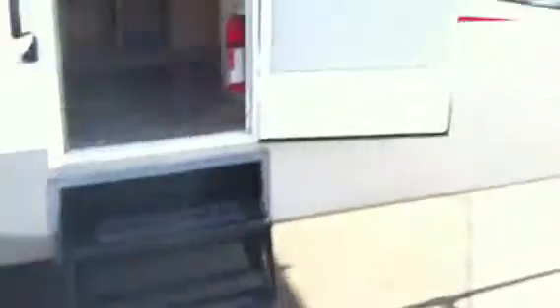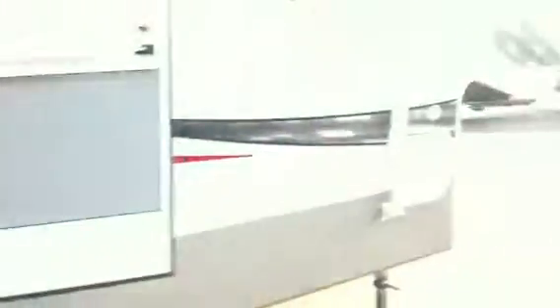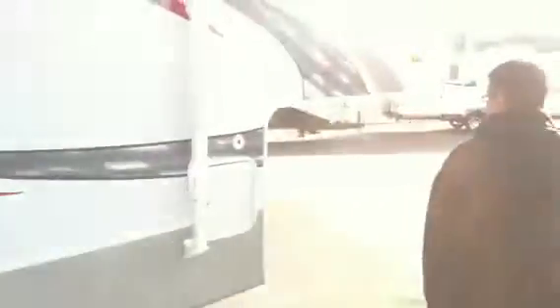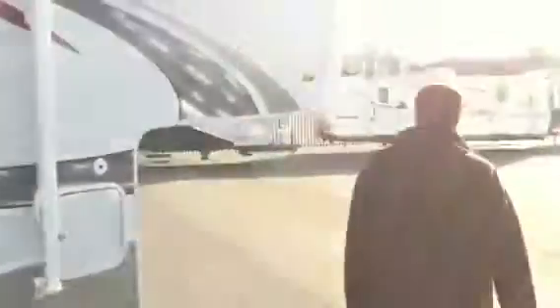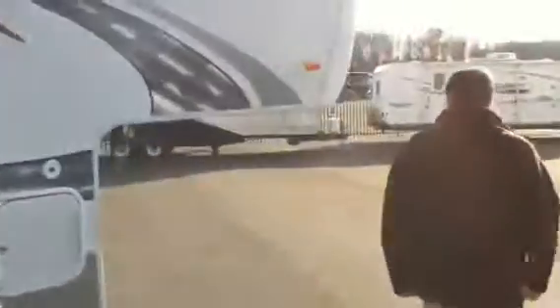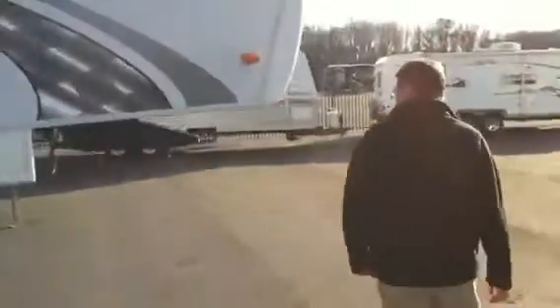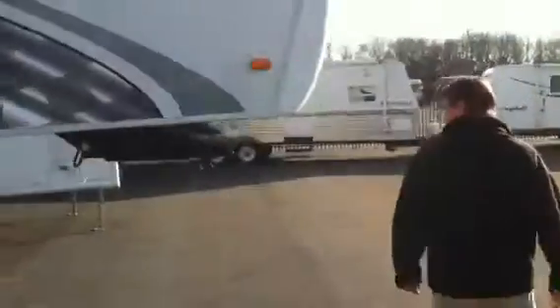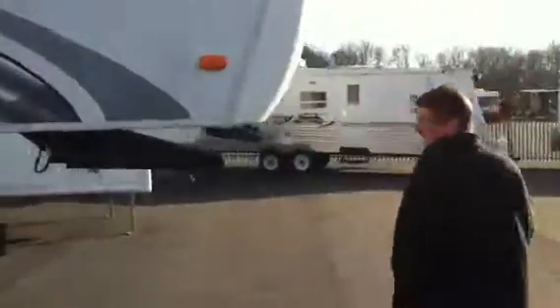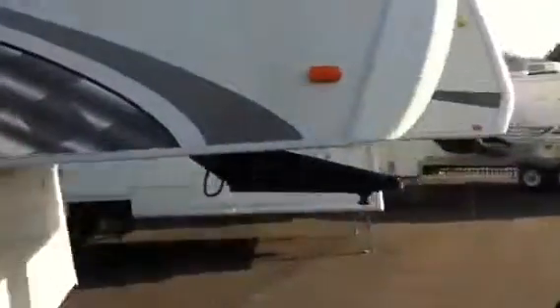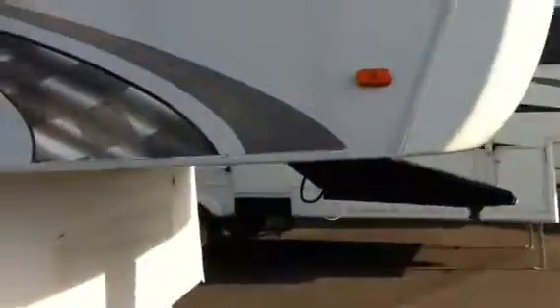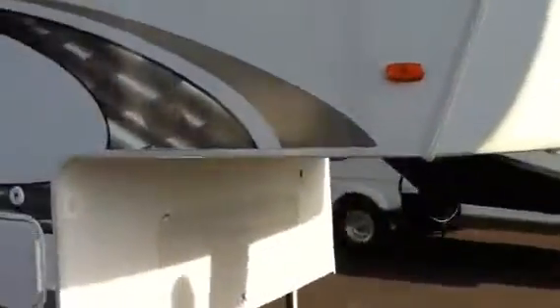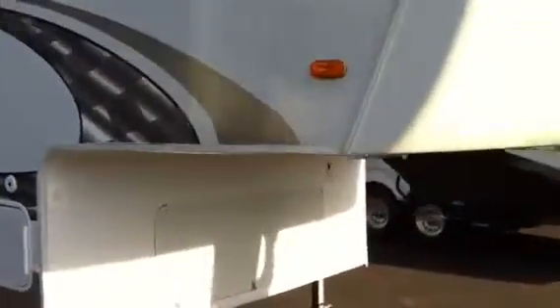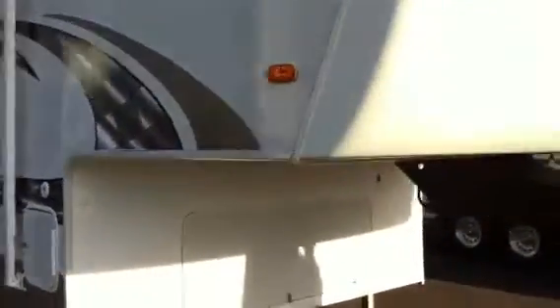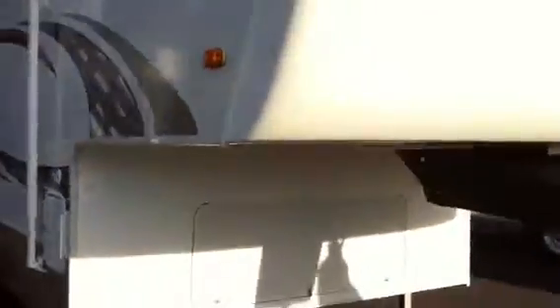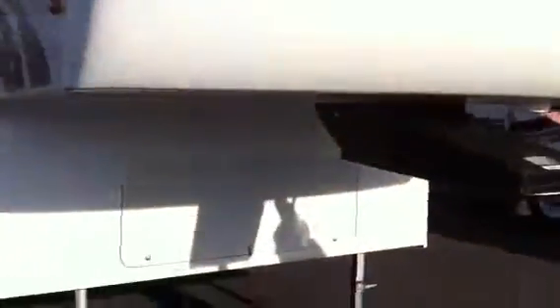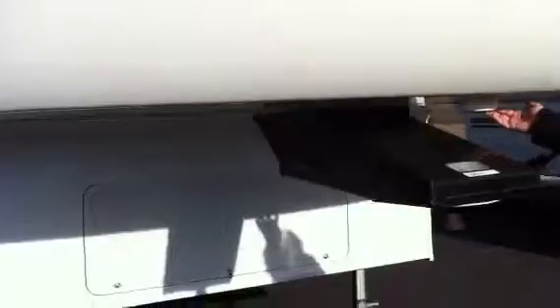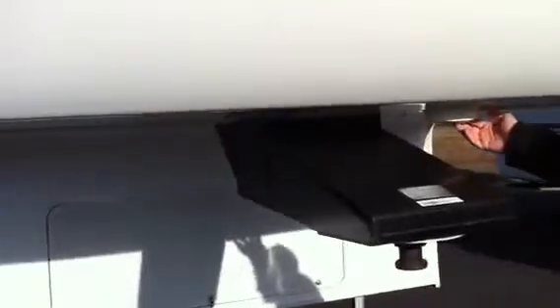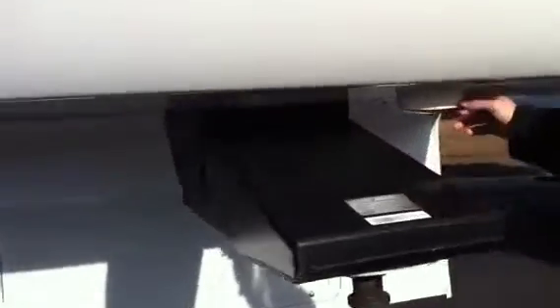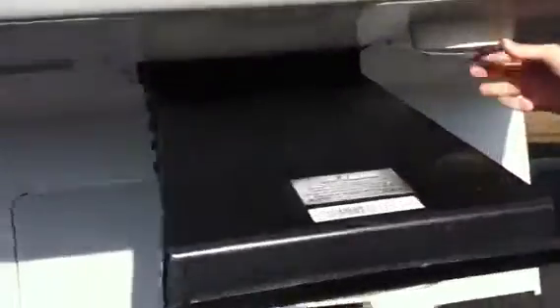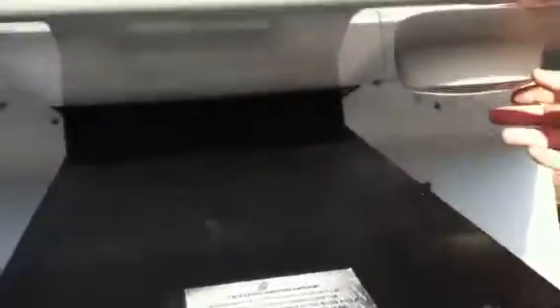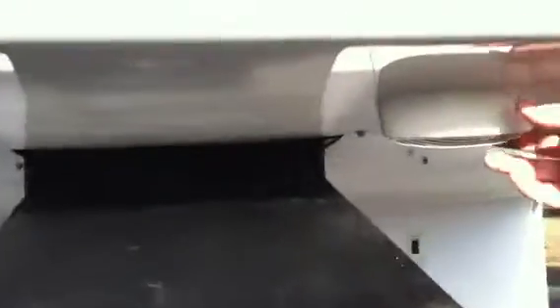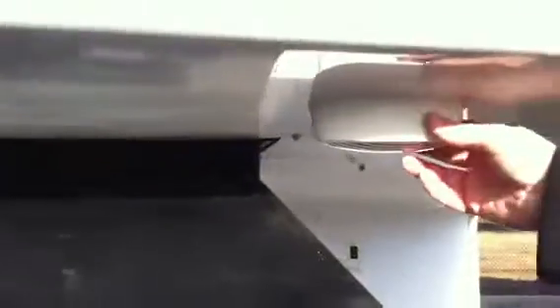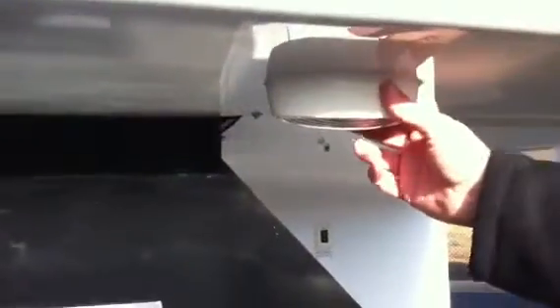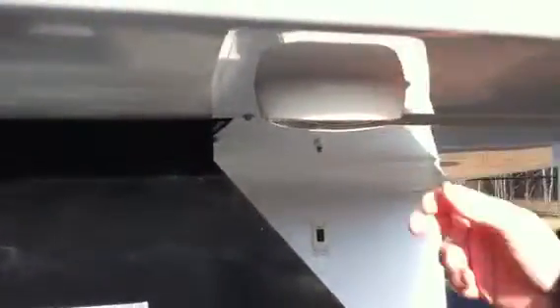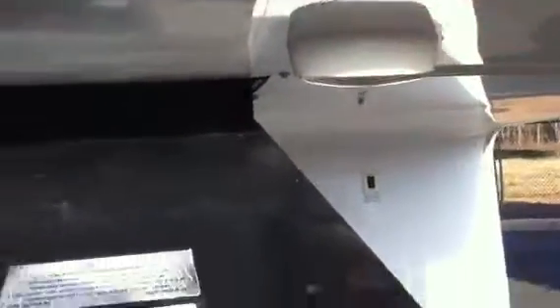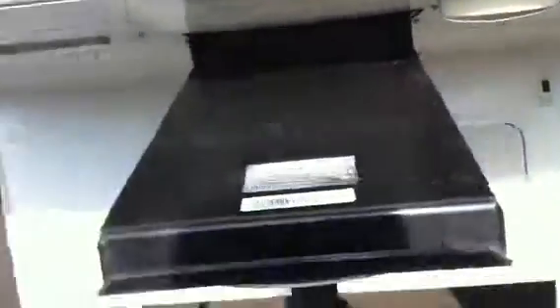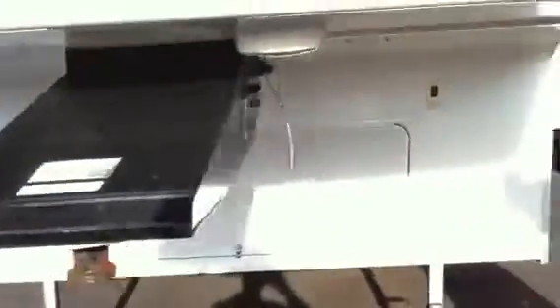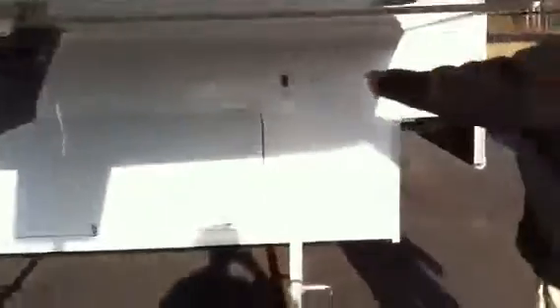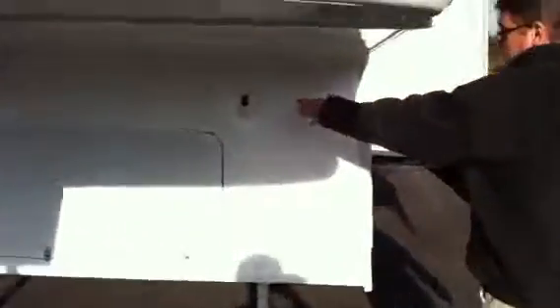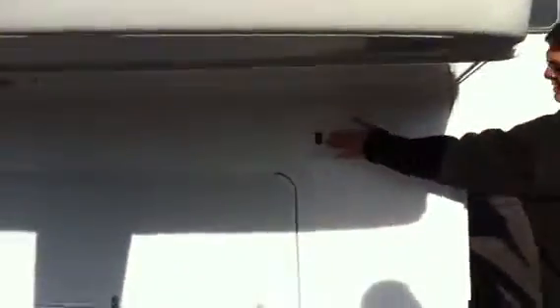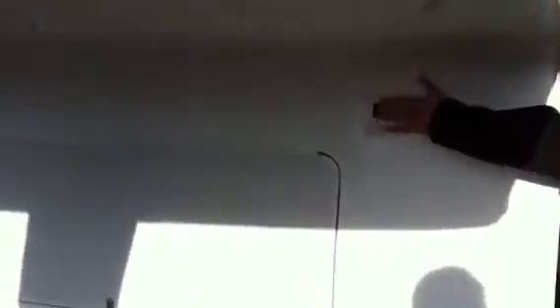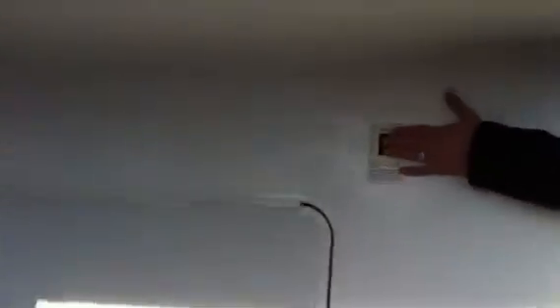A lot of nicer features are on the front. You have a docking light, so when you go to hook up at nighttime, you'll be able to hook up without being blind in the dark. You've got electric stabilizer jacks, power jacks.